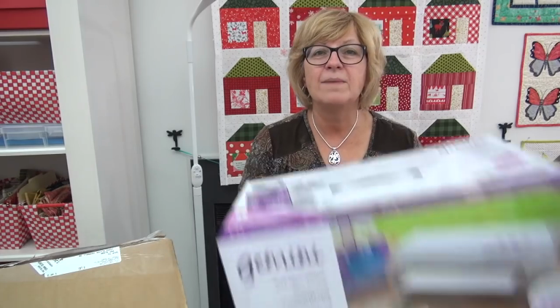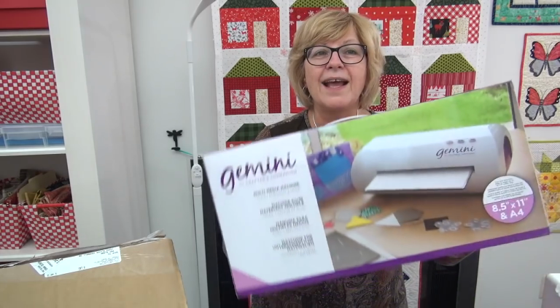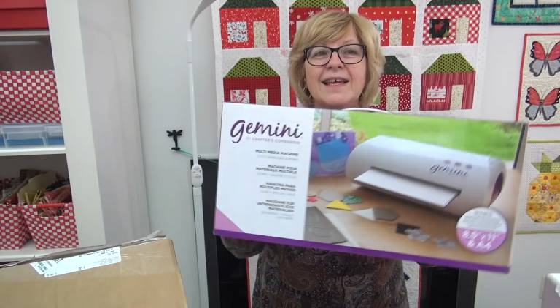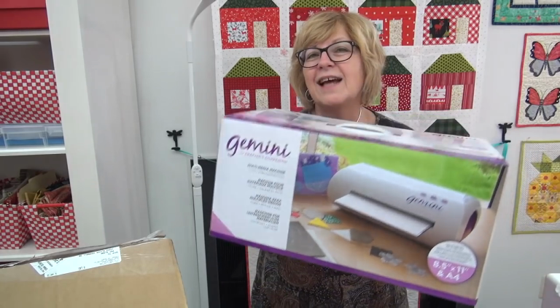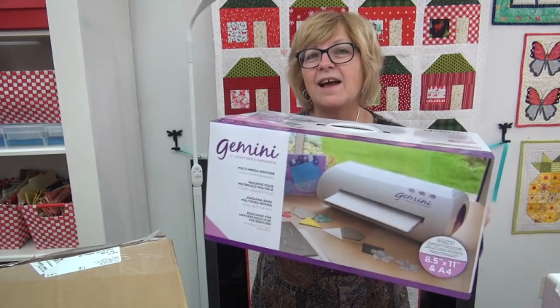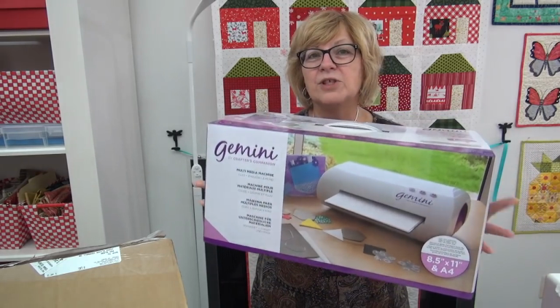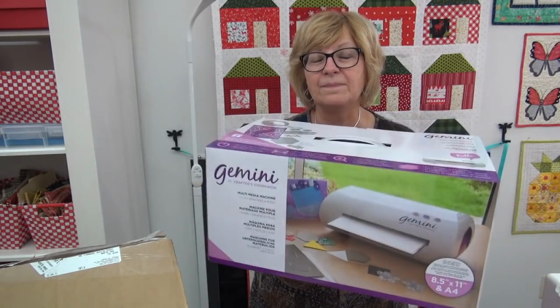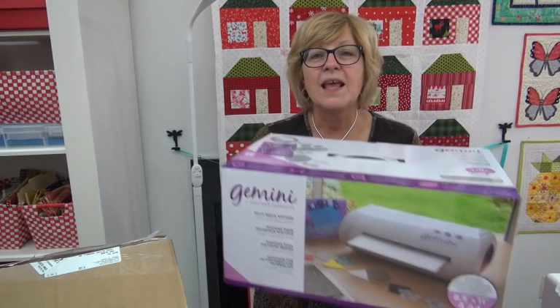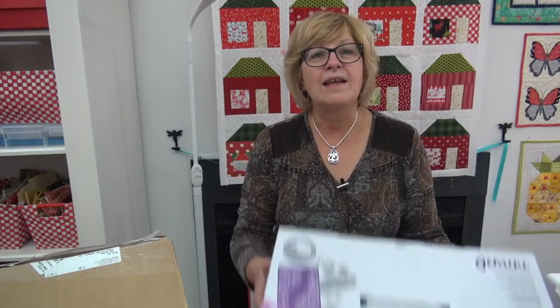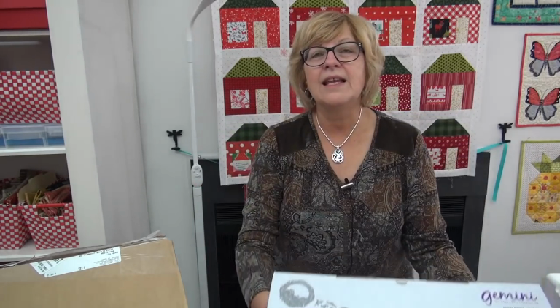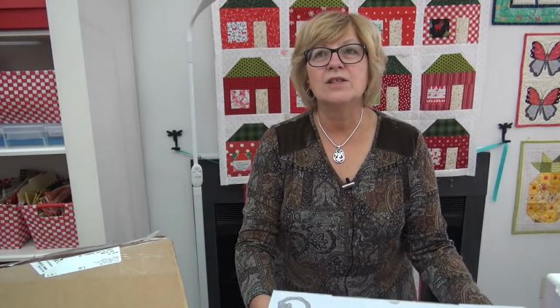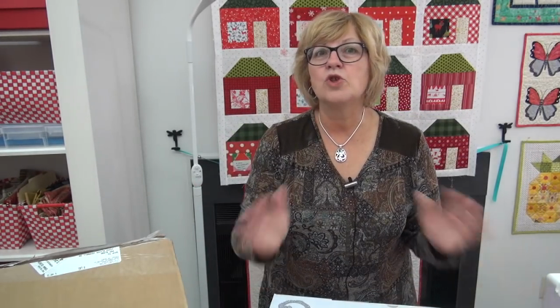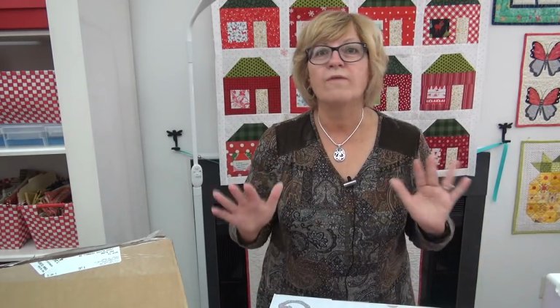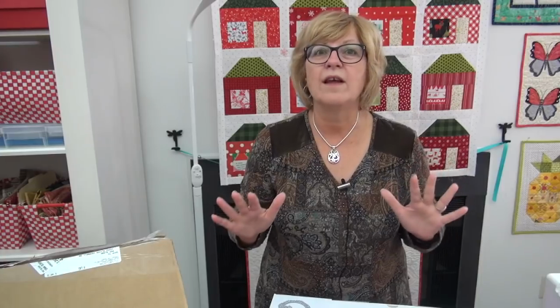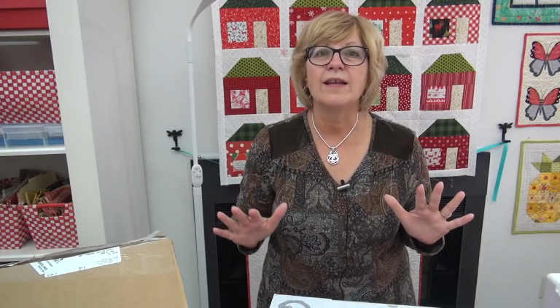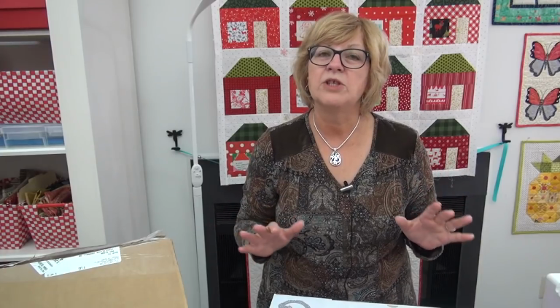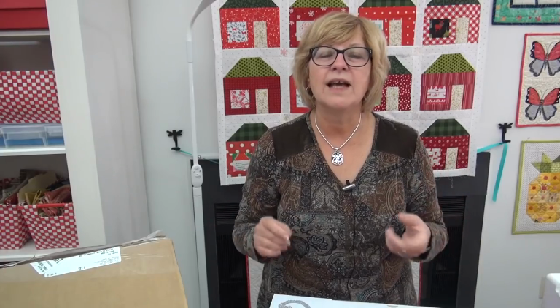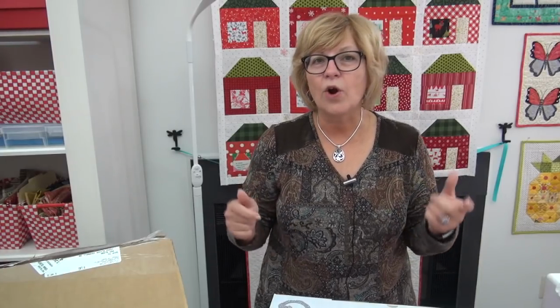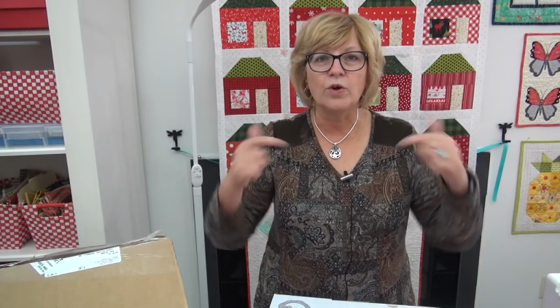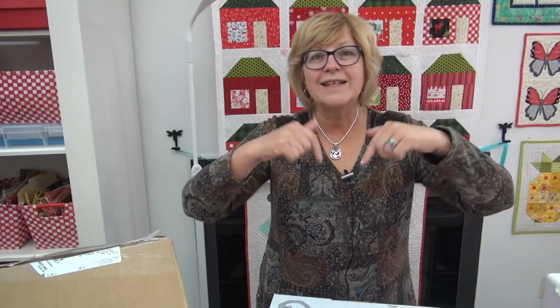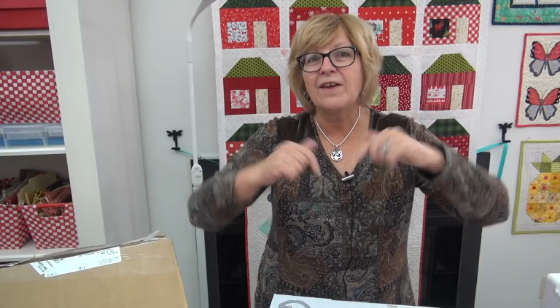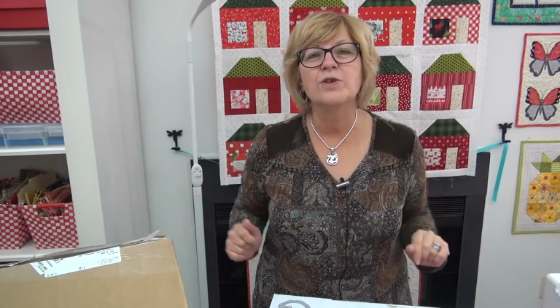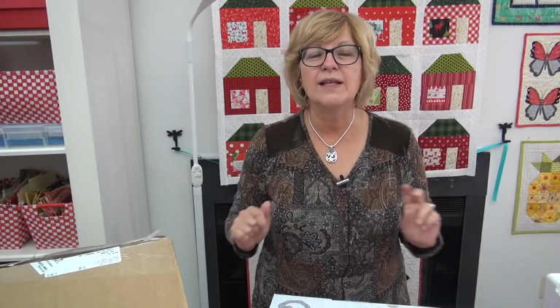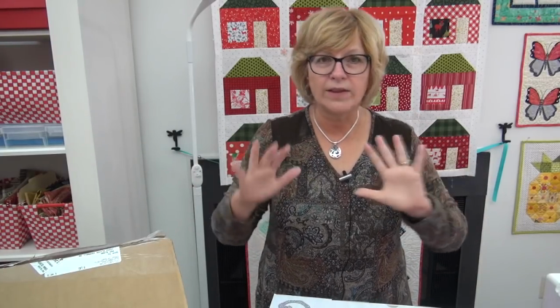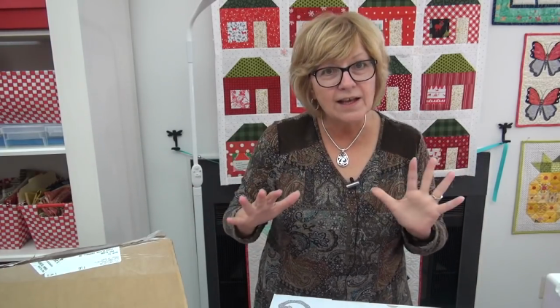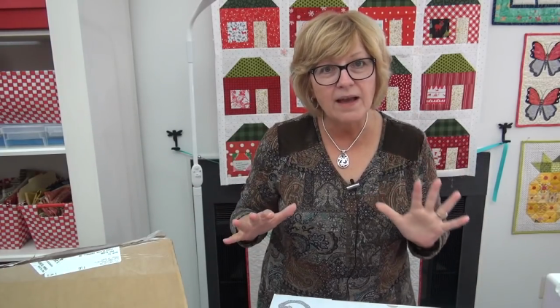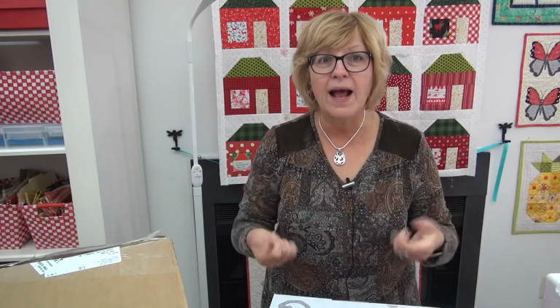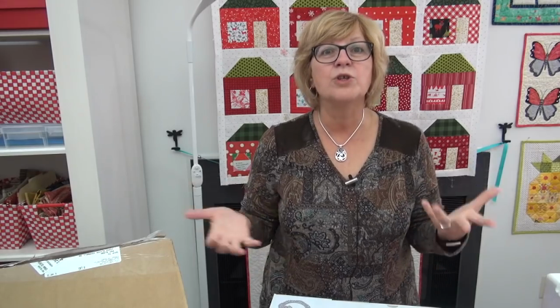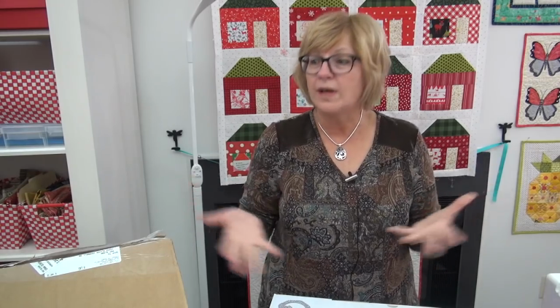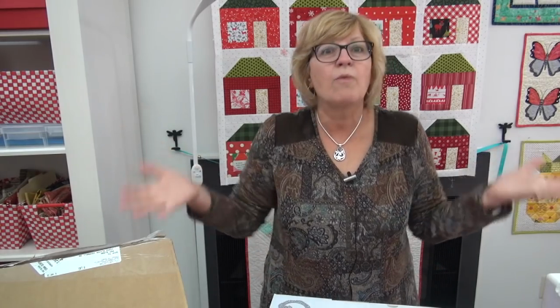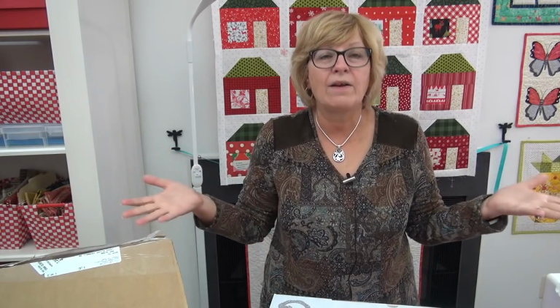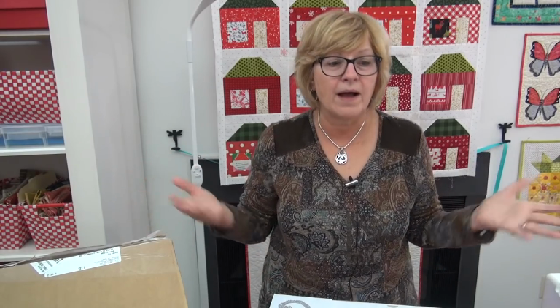The Gemini is a die cut machine and it is so different than other die cut machines. I did an article linked down here so that you can see all the details about it, but I want to show you it coming right out of the box.